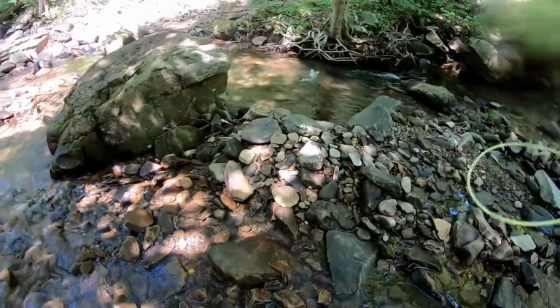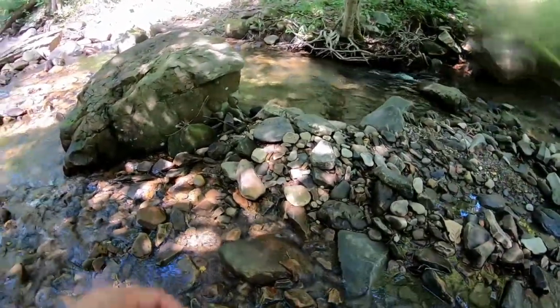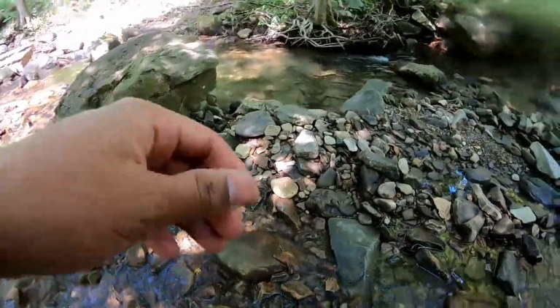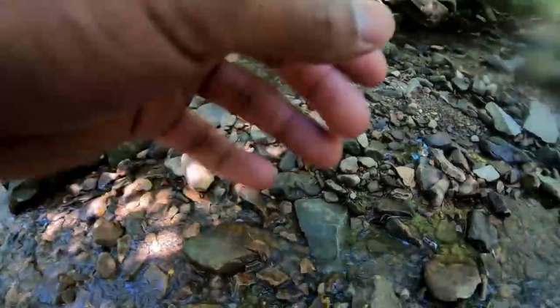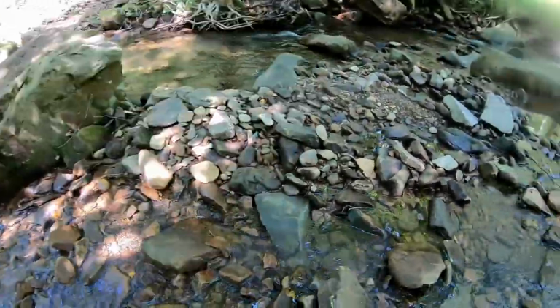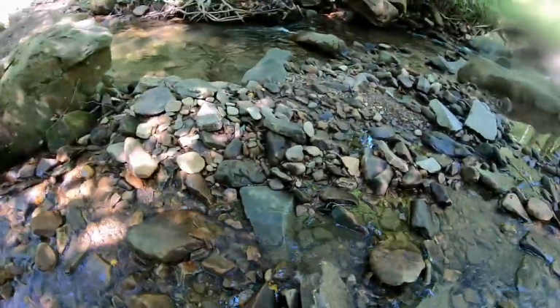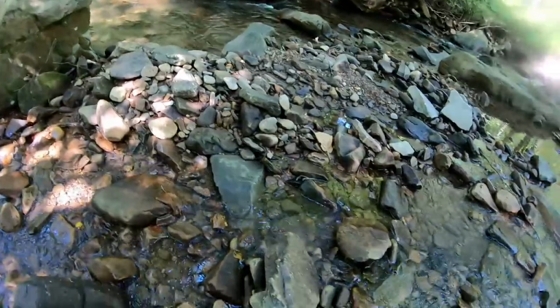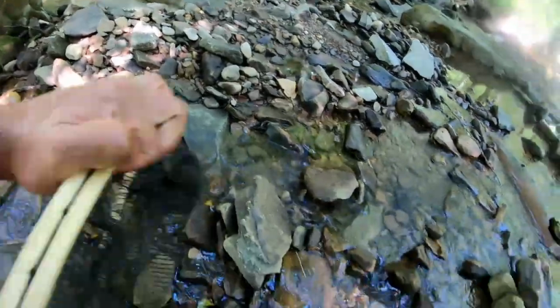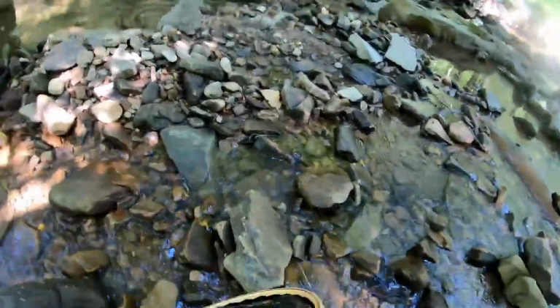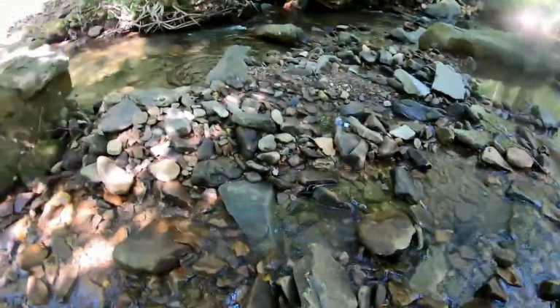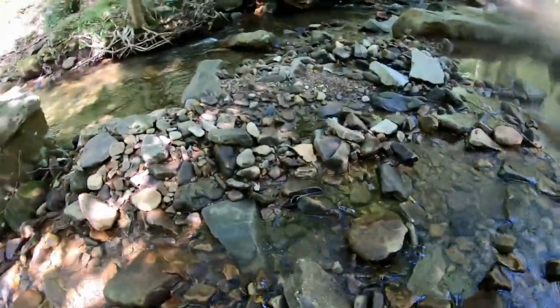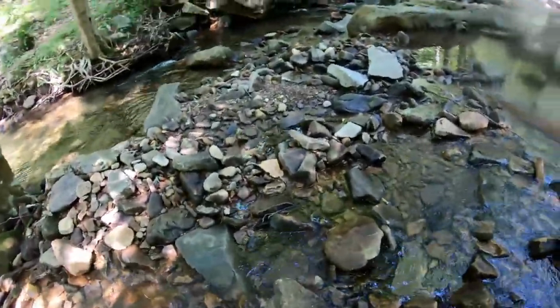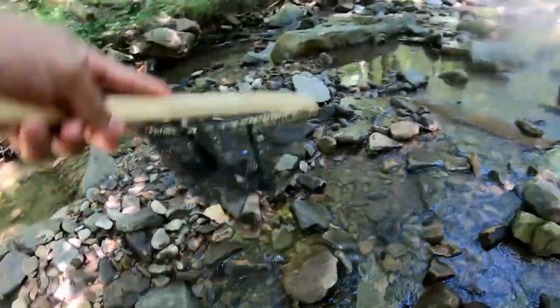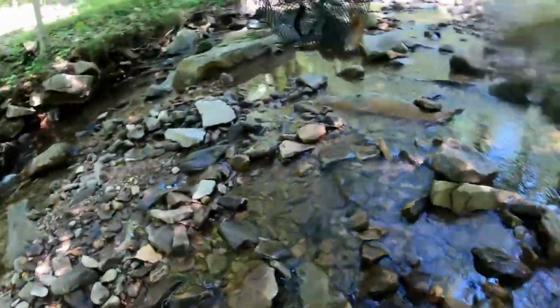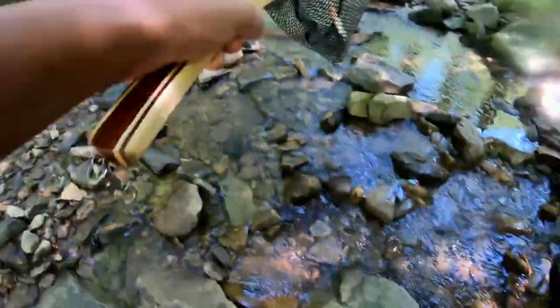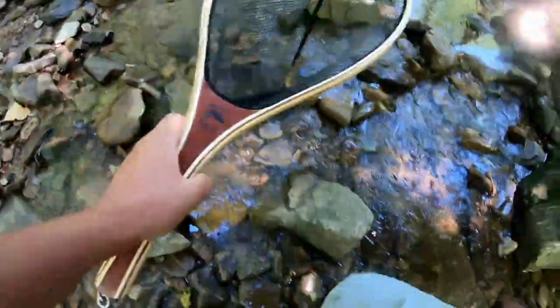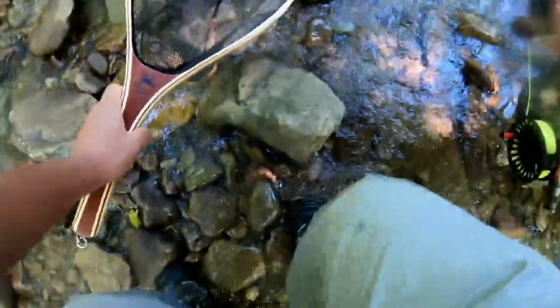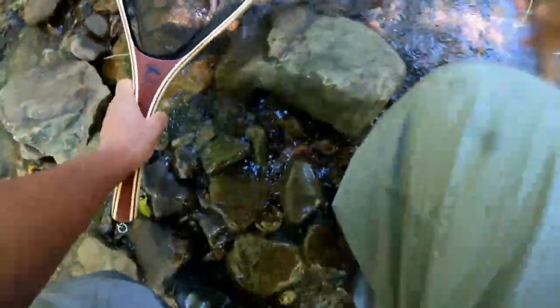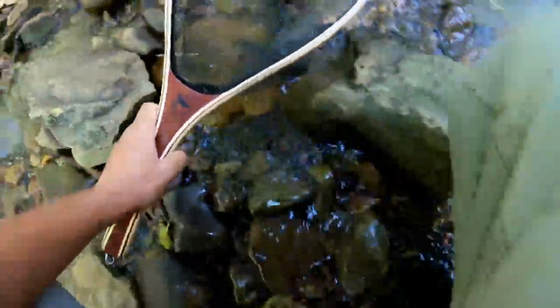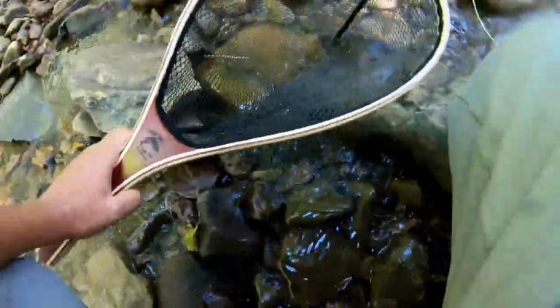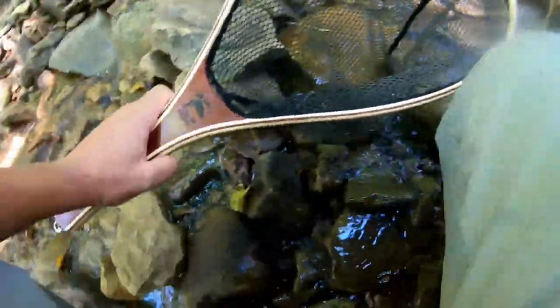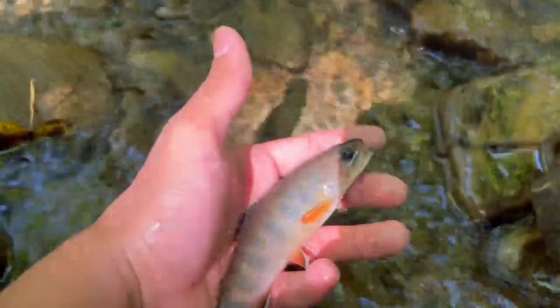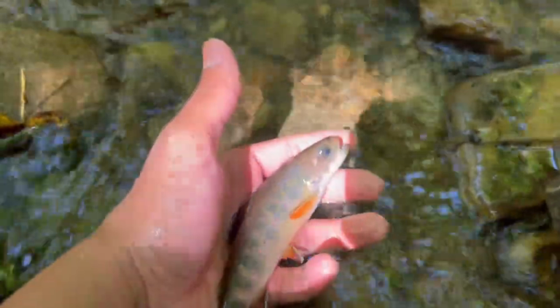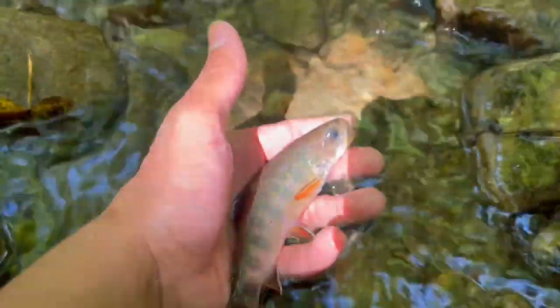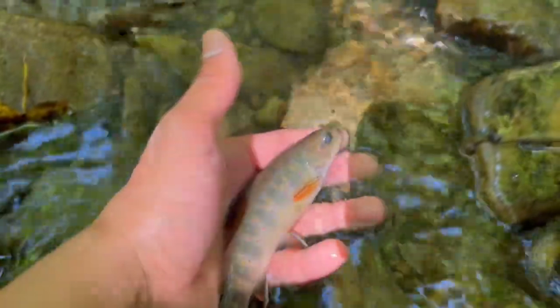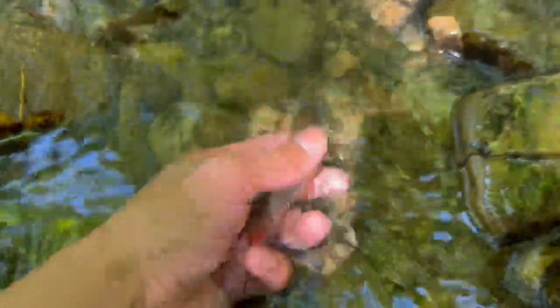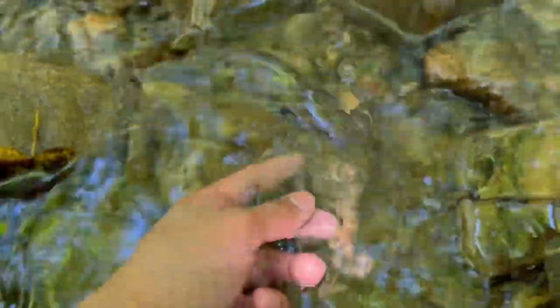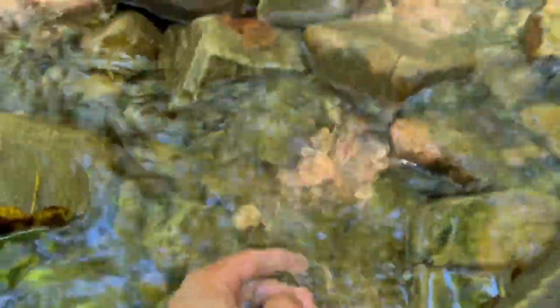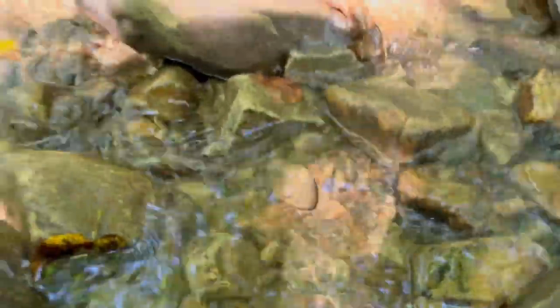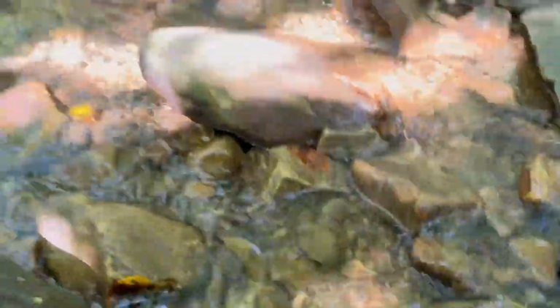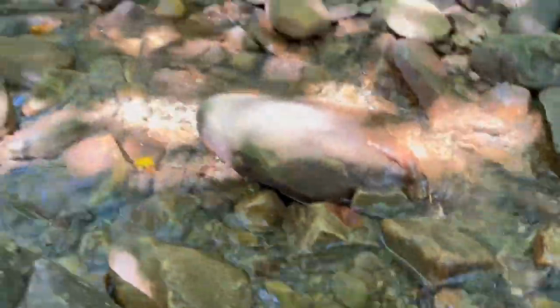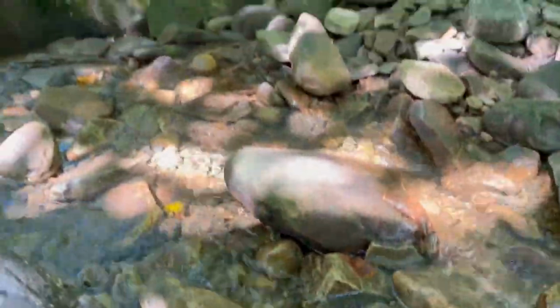Fish off. Yeah, there we go - beautiful brook trout on the dry fly. Back he goes.